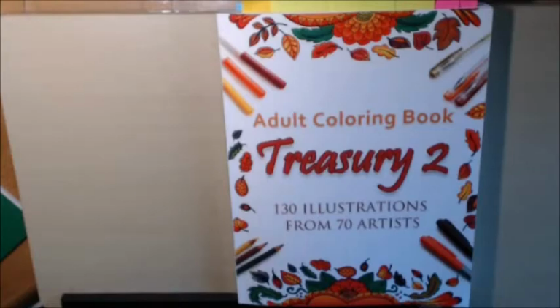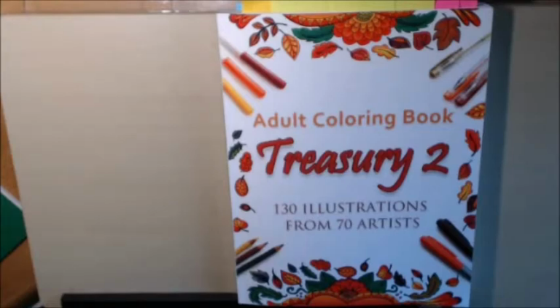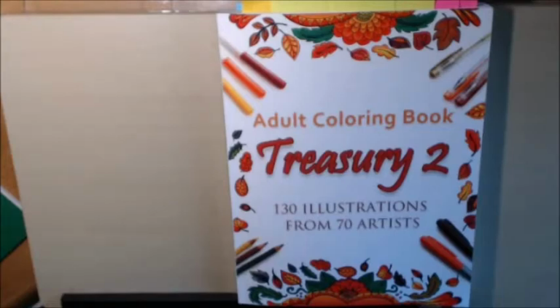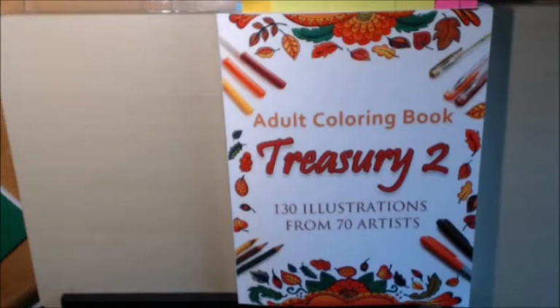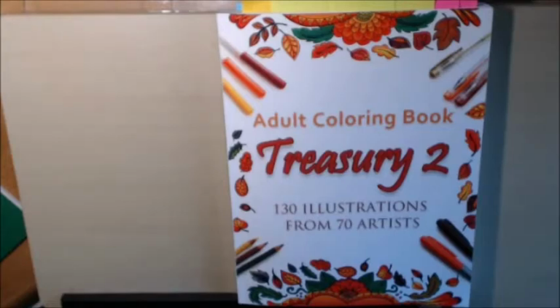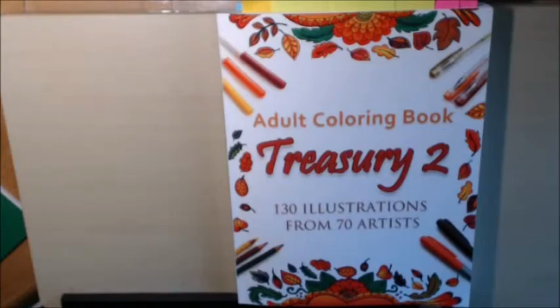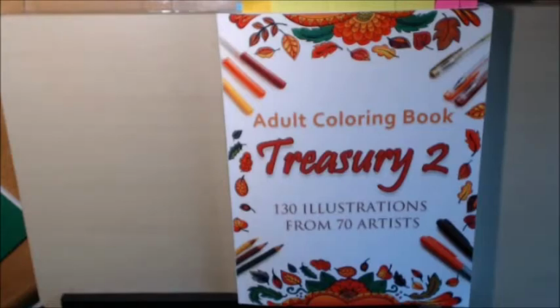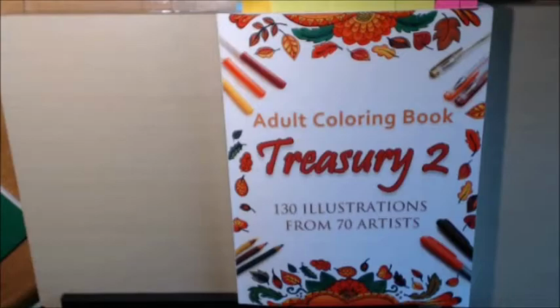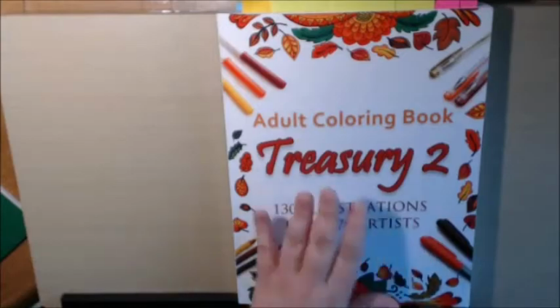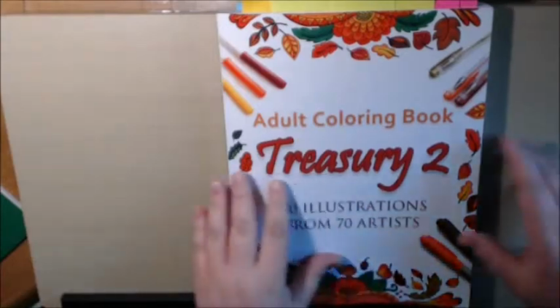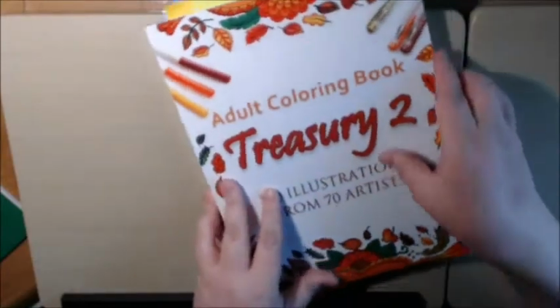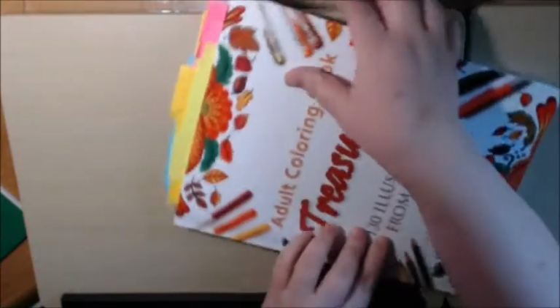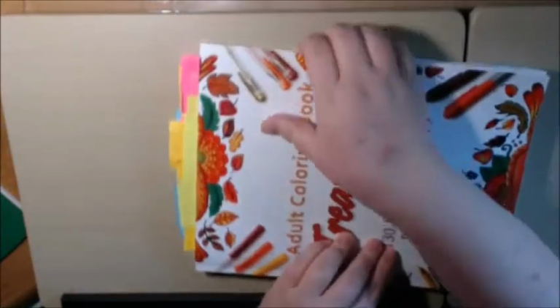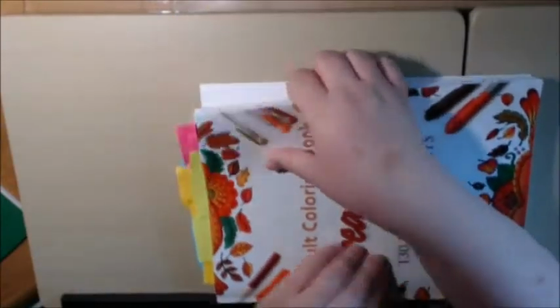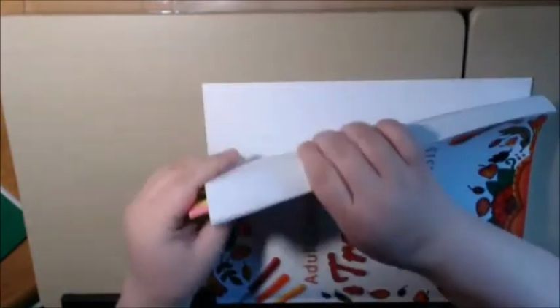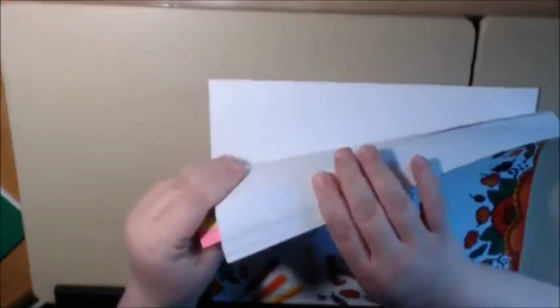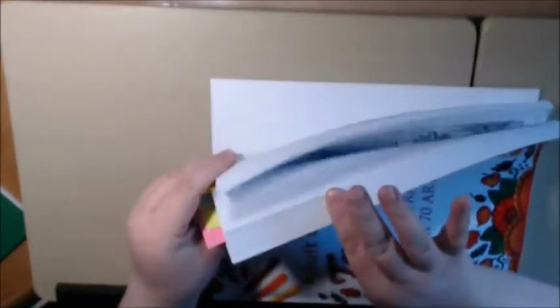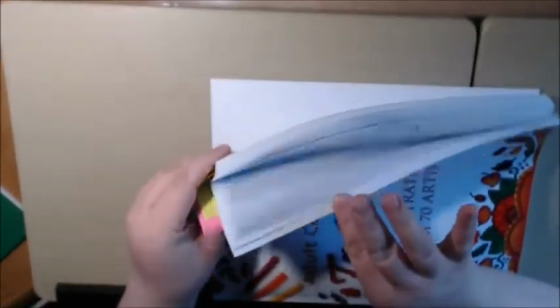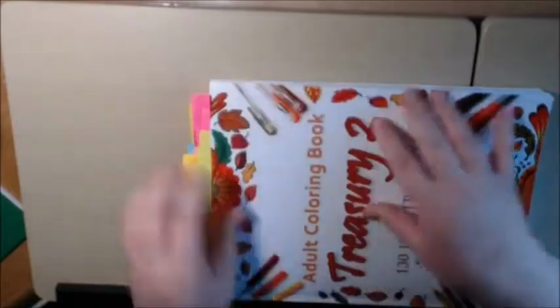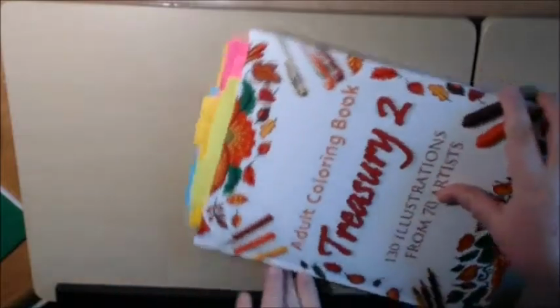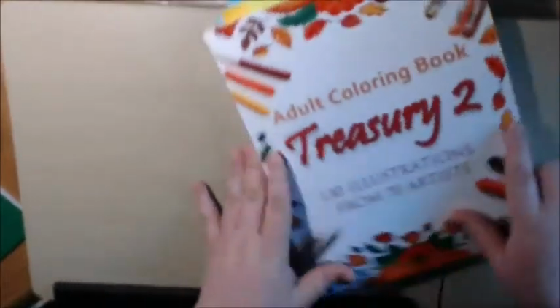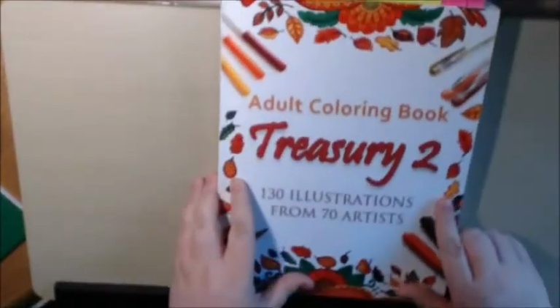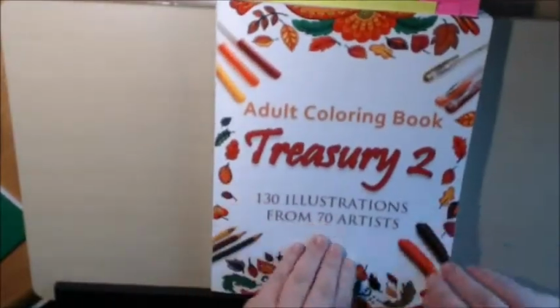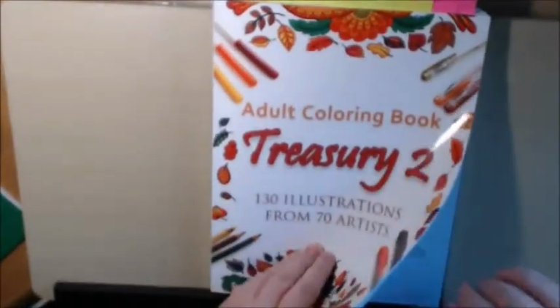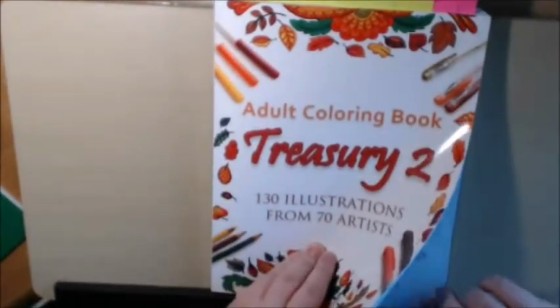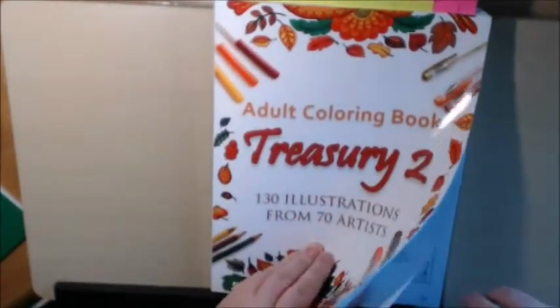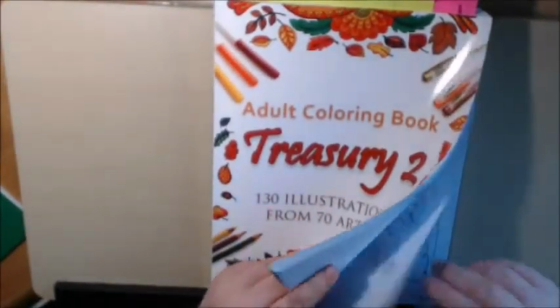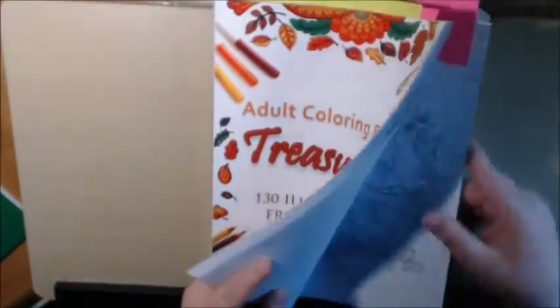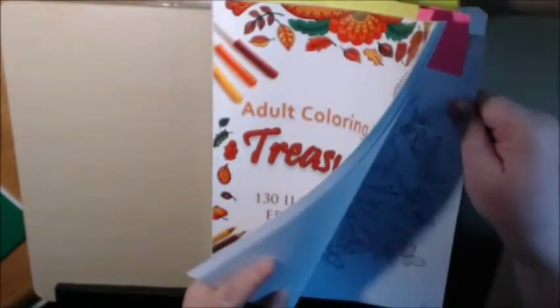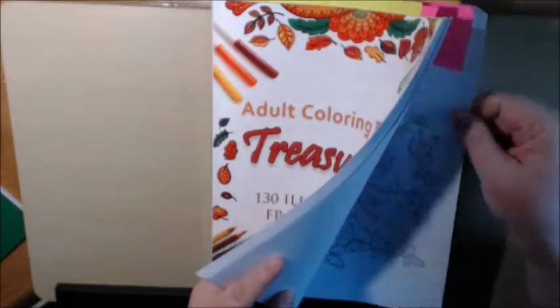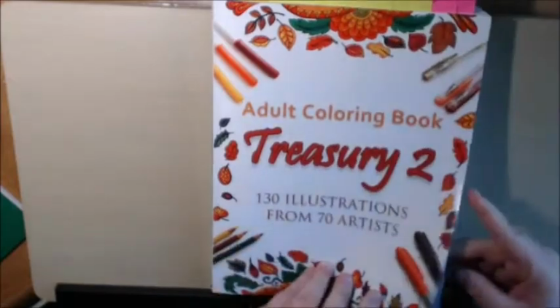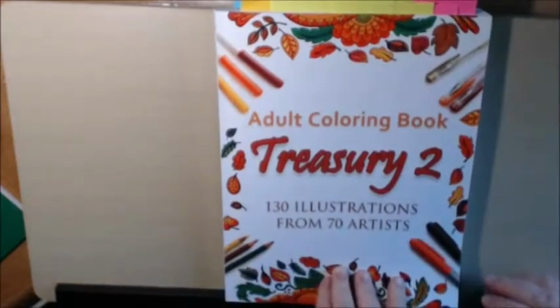It has 130 illustrations from 70 different artists and it's a really nice big book, heavy duty, lots of pages. It is one-sided but the pages are very thin.